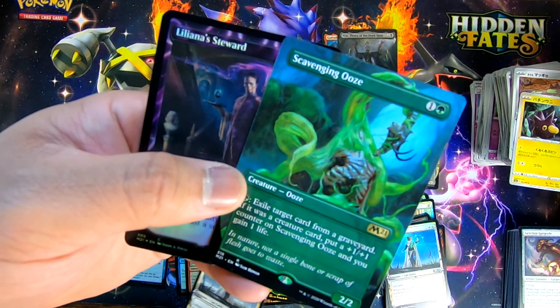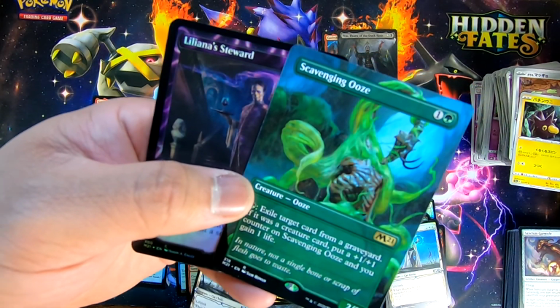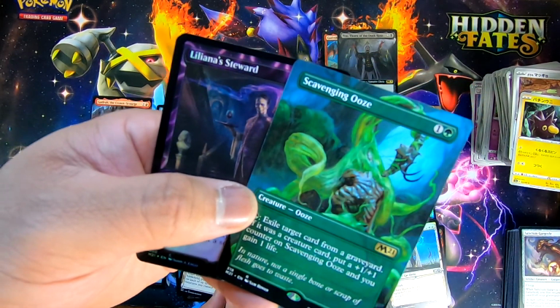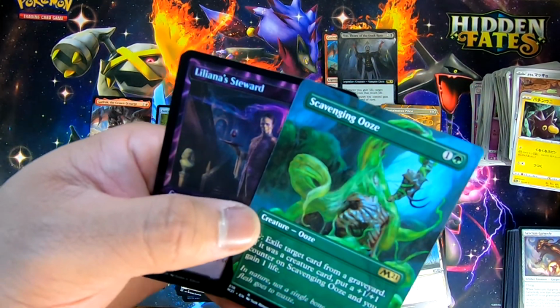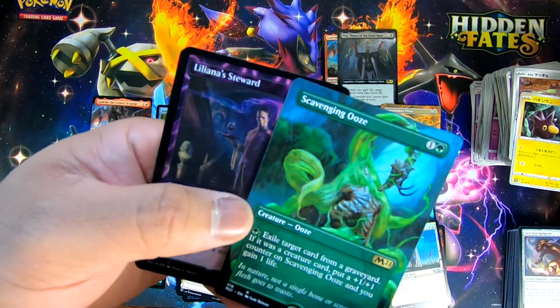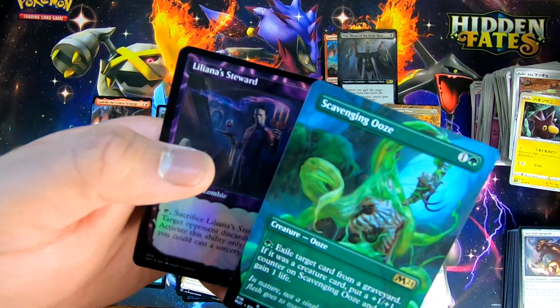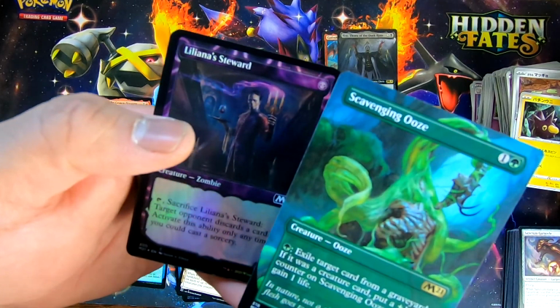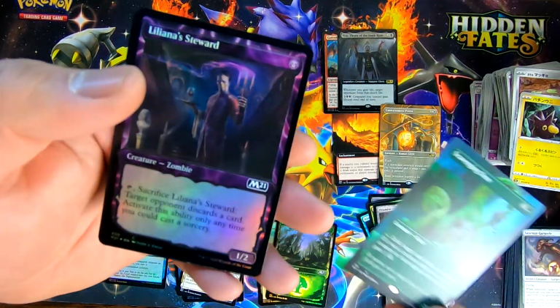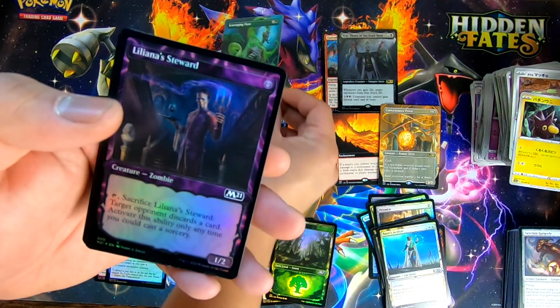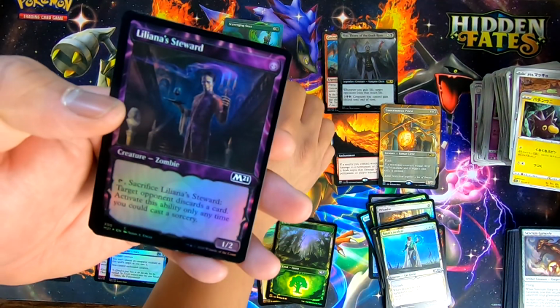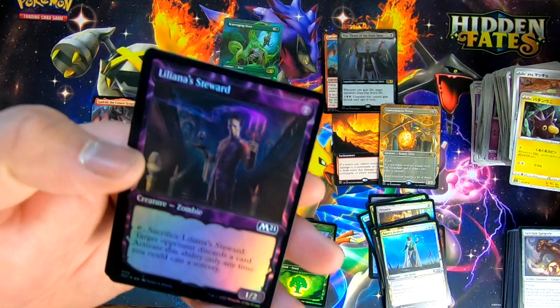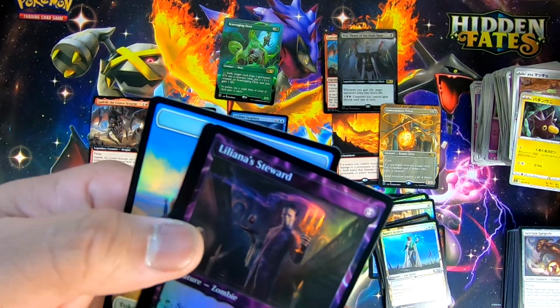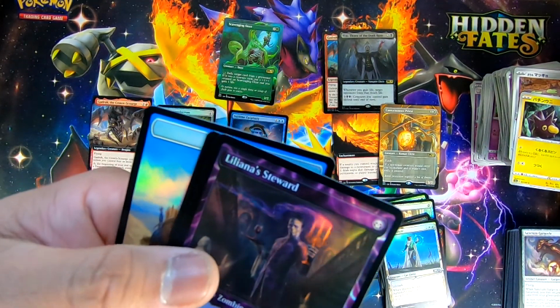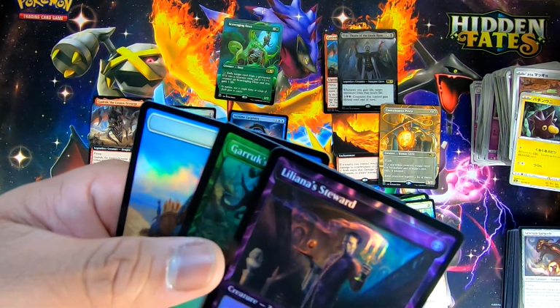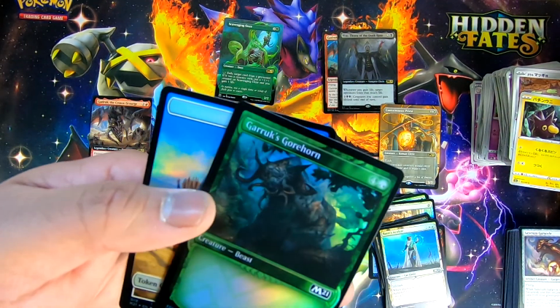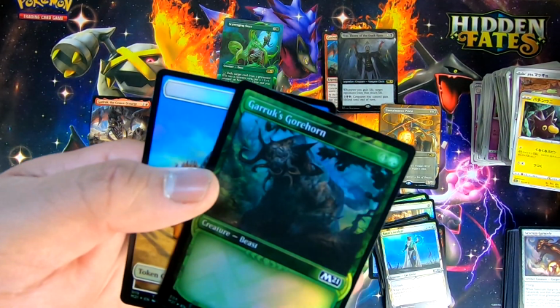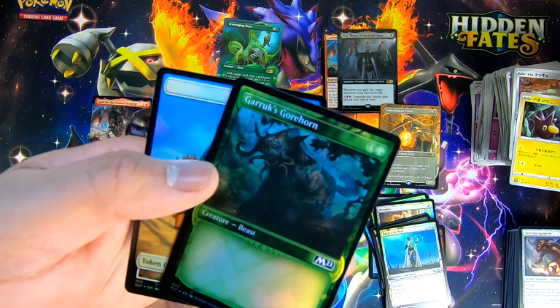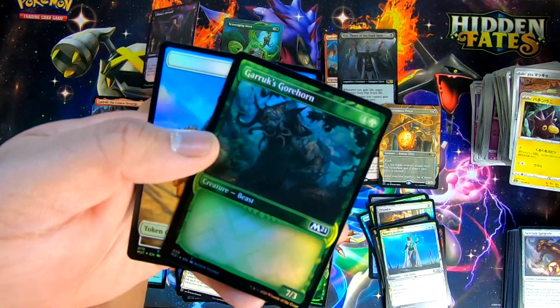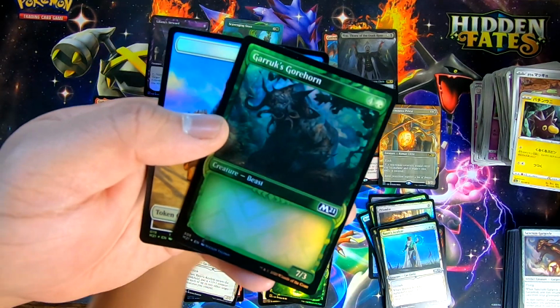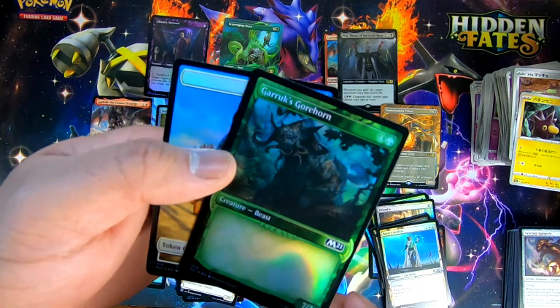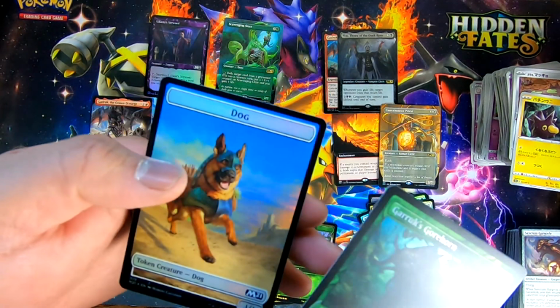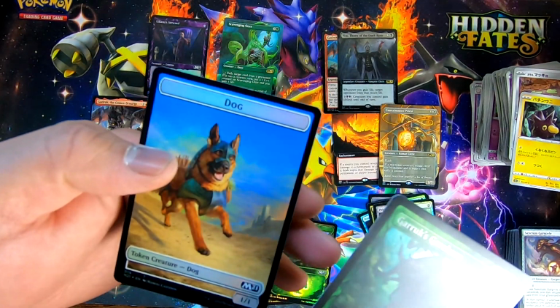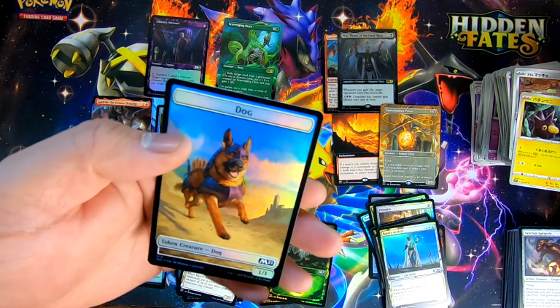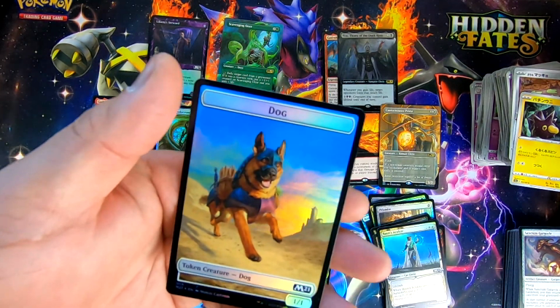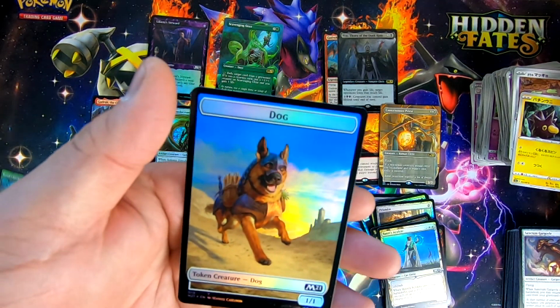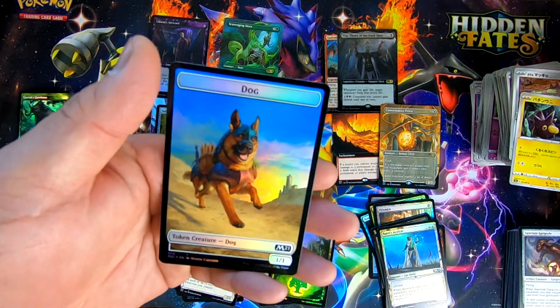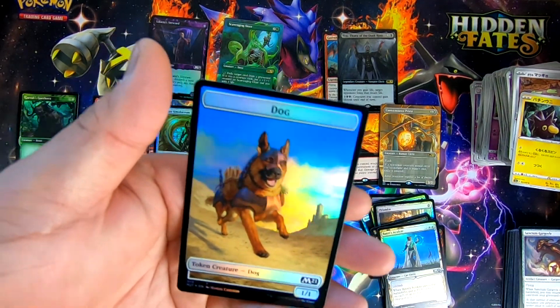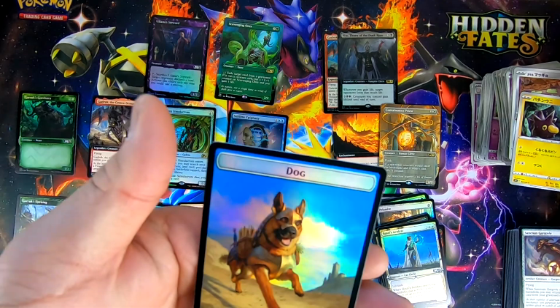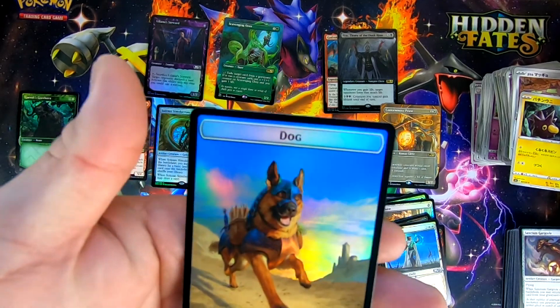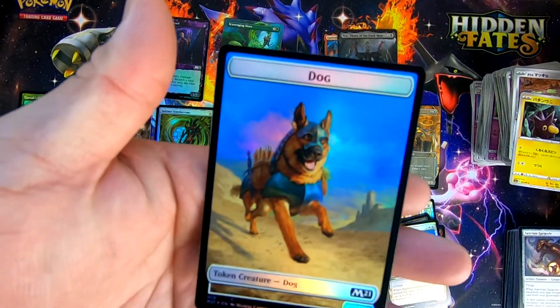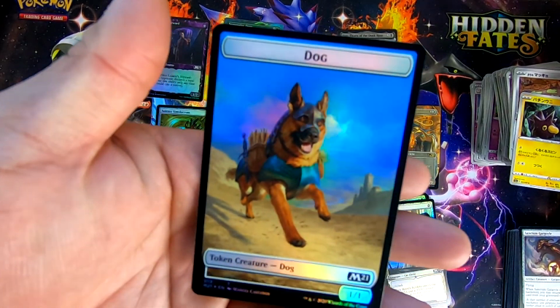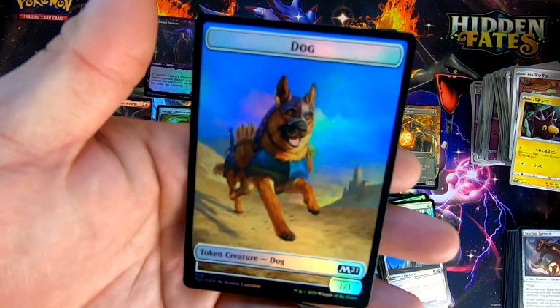Scavenging Ooze — that's a cool one. Liliana's Steward and we got a beast and a dog token. Check out the dog, that's cool!